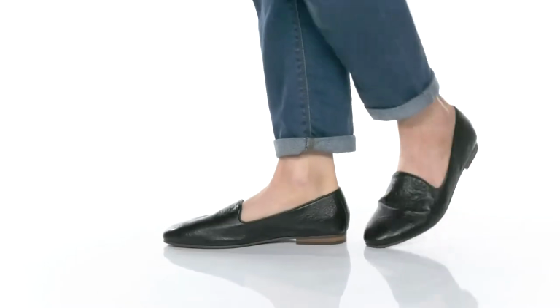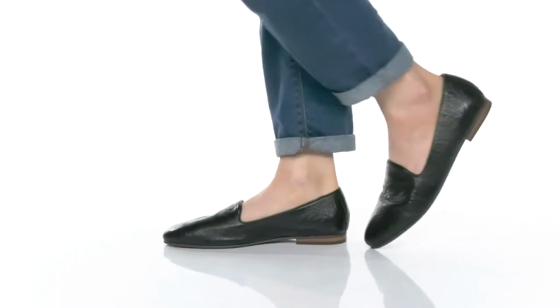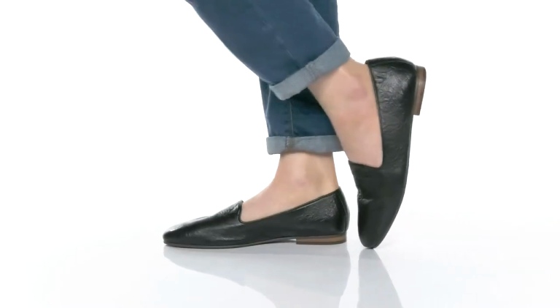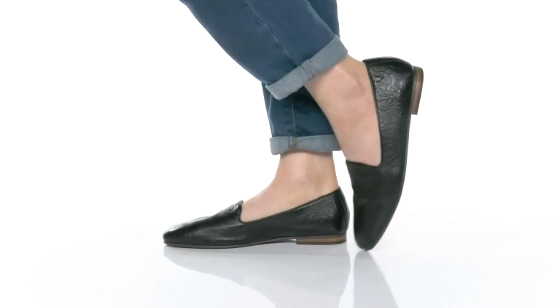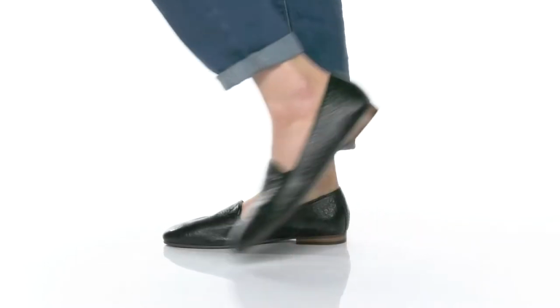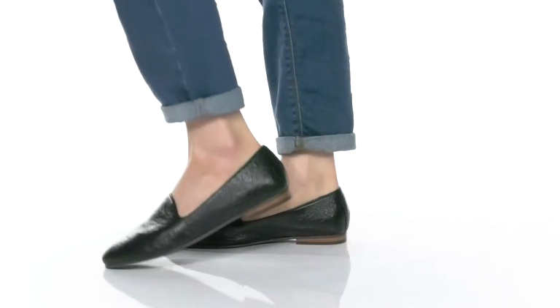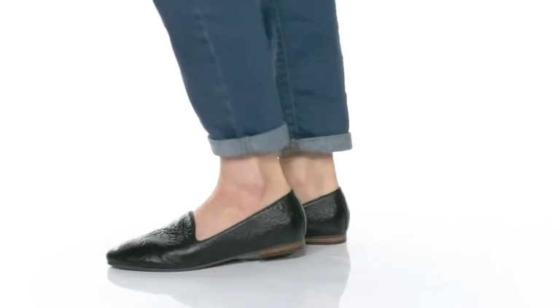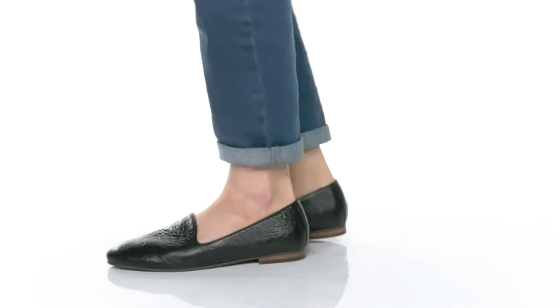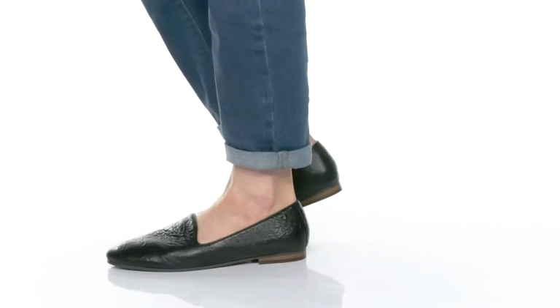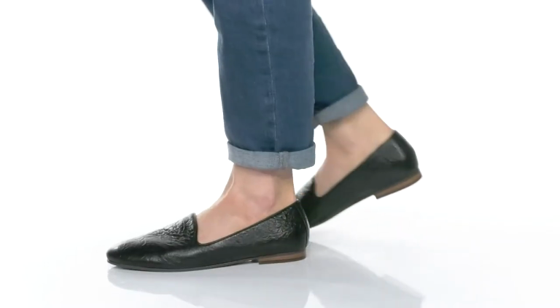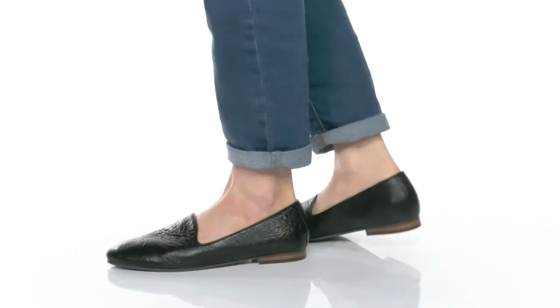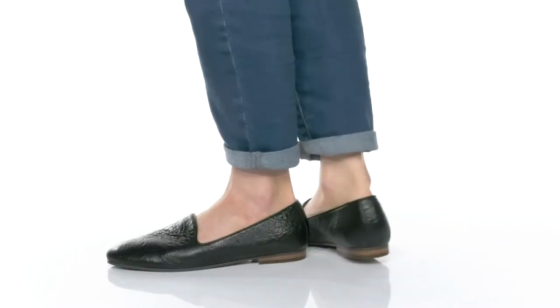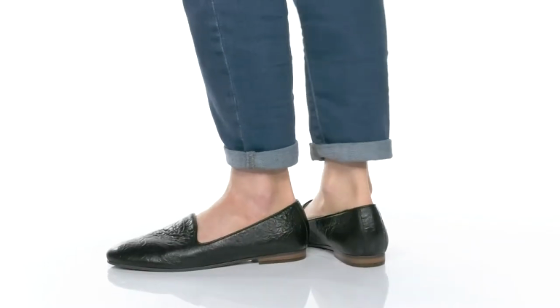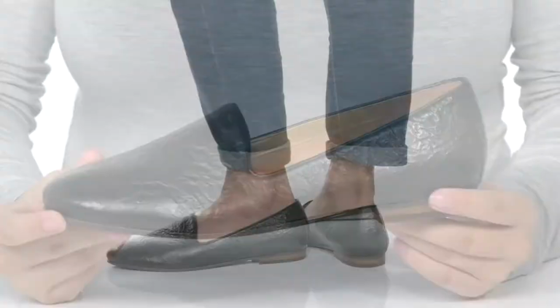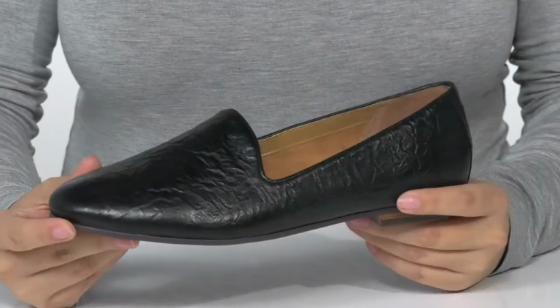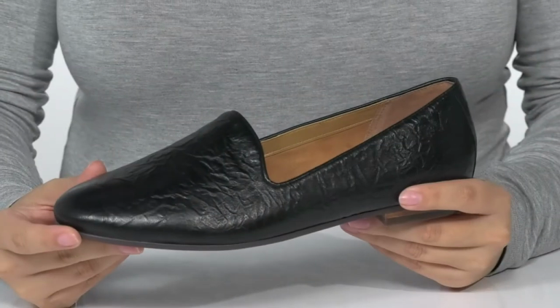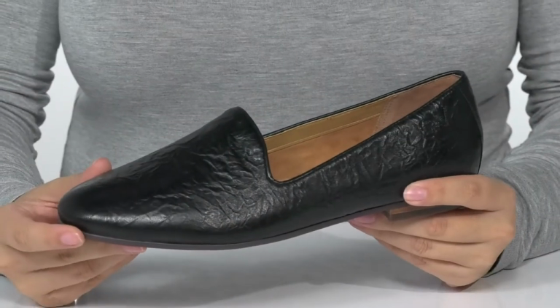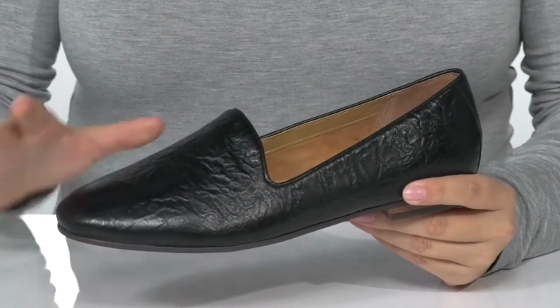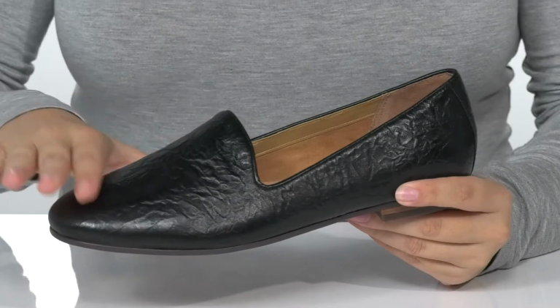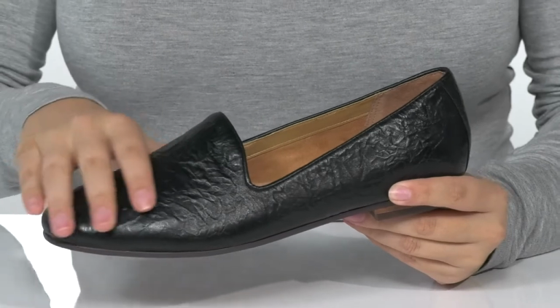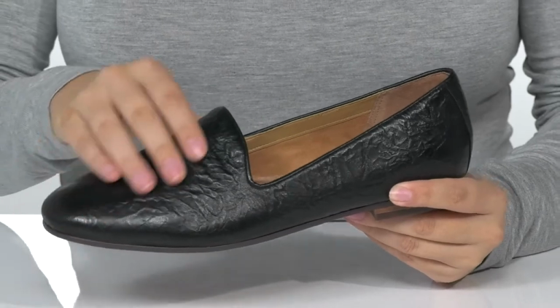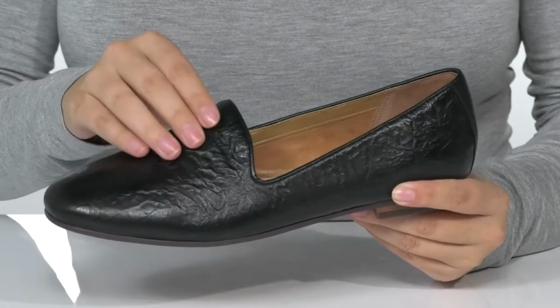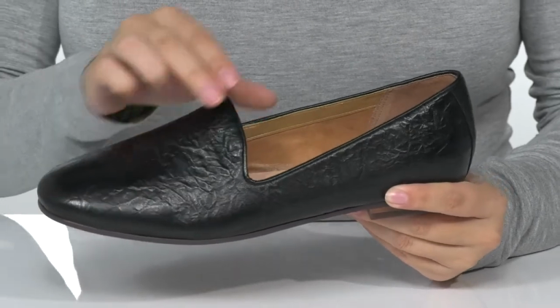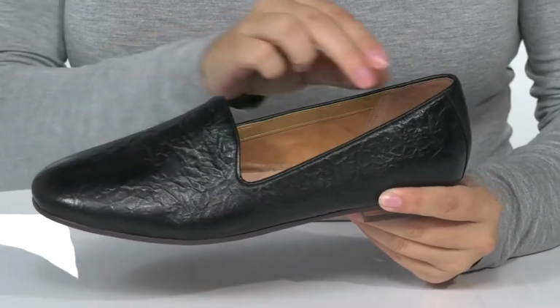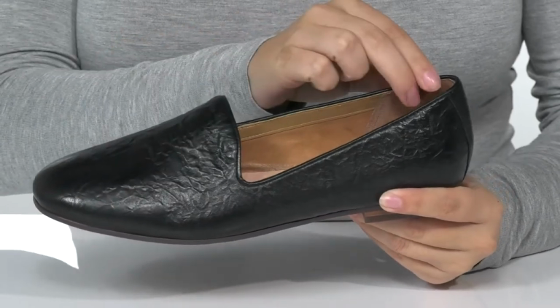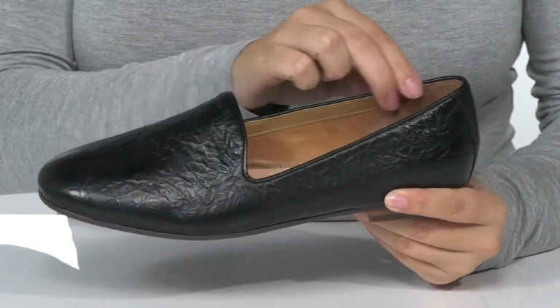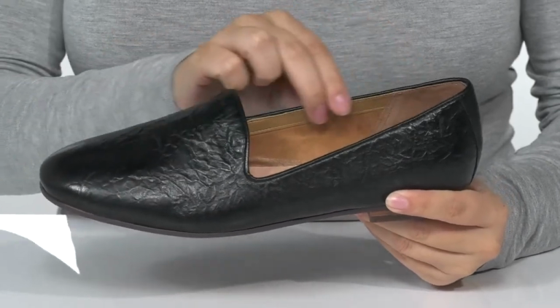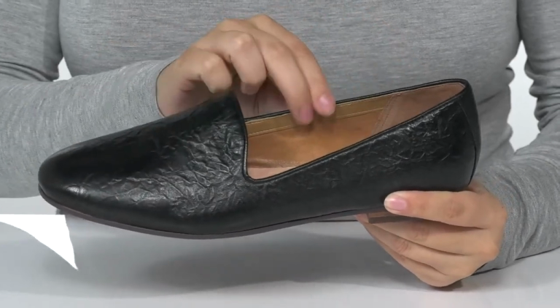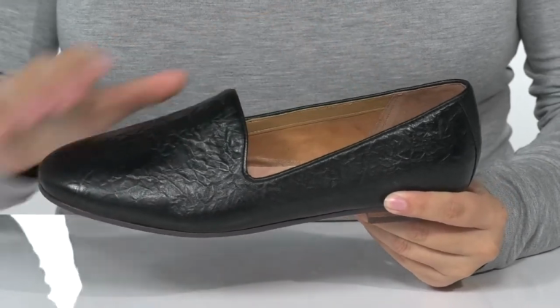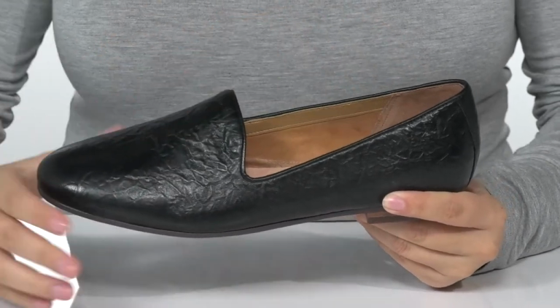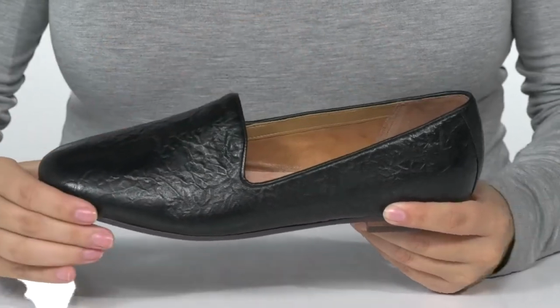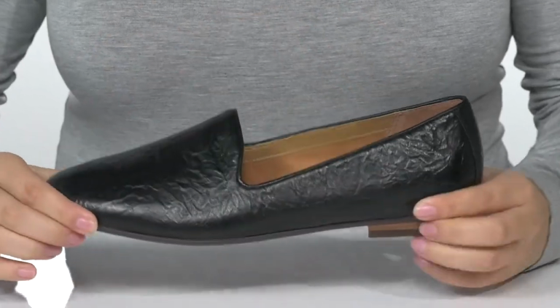Get the support and style you're looking for with these slip-on shoes. There is a leather upper with a leather and textile inner lining.